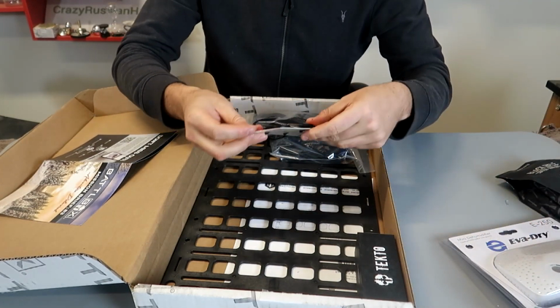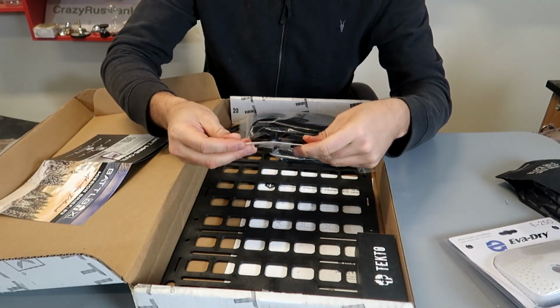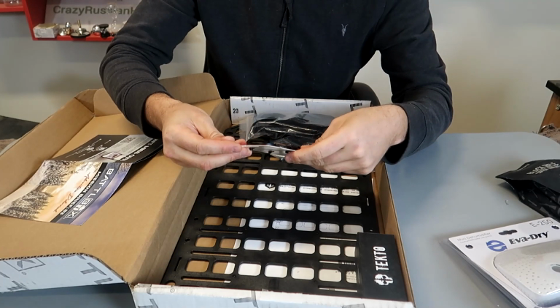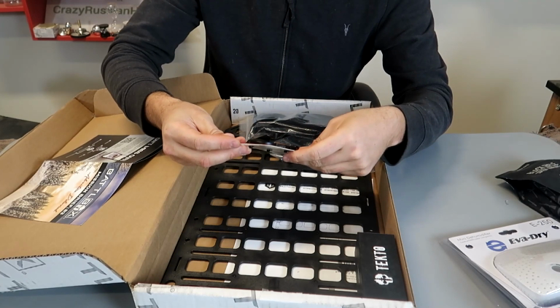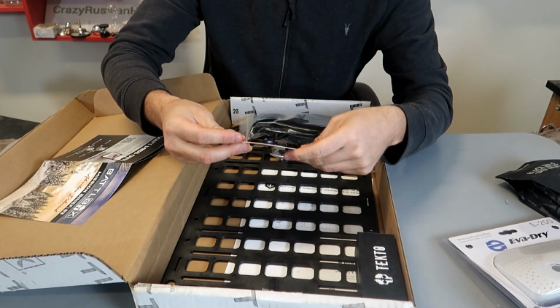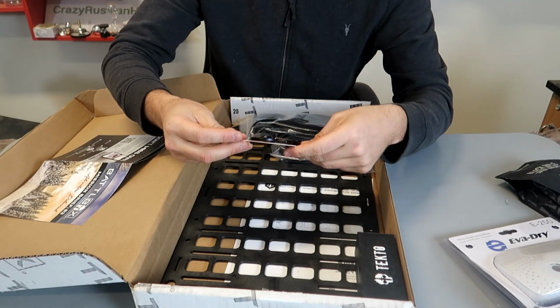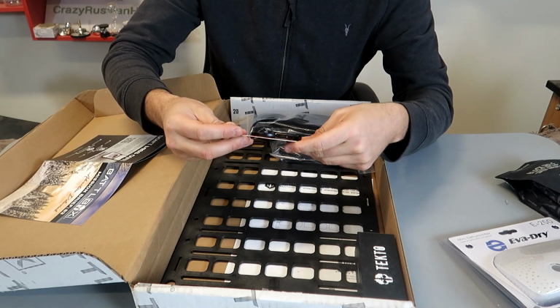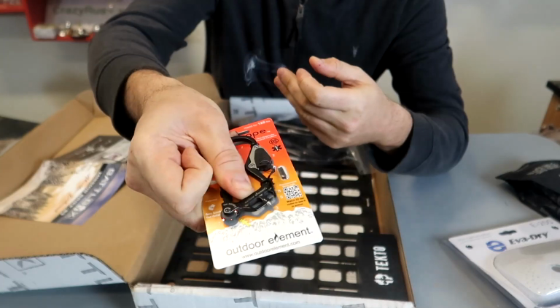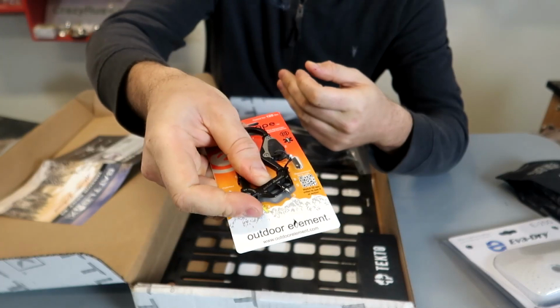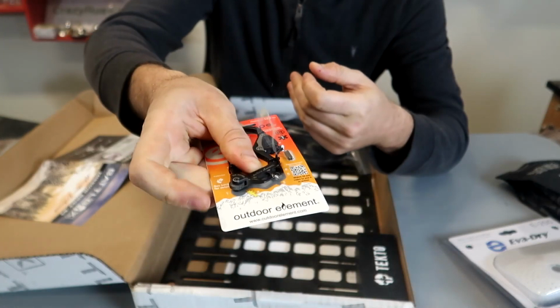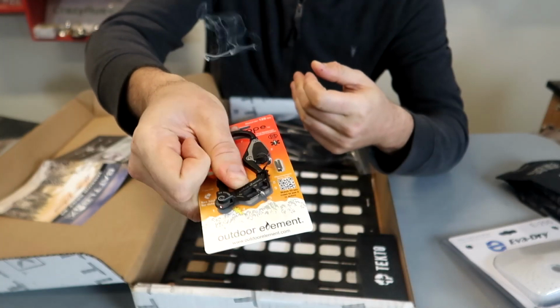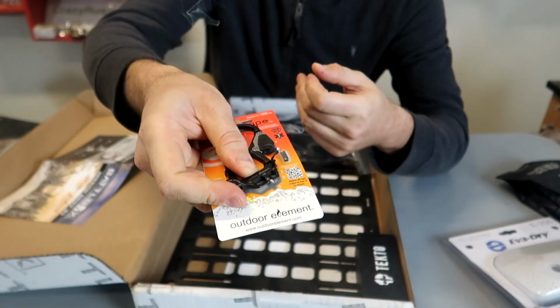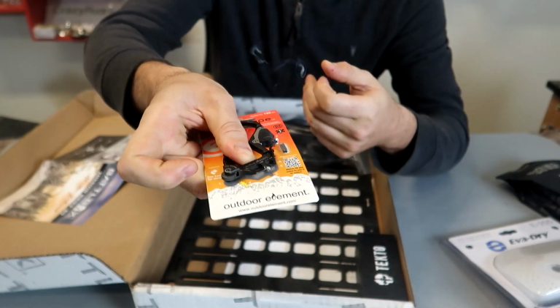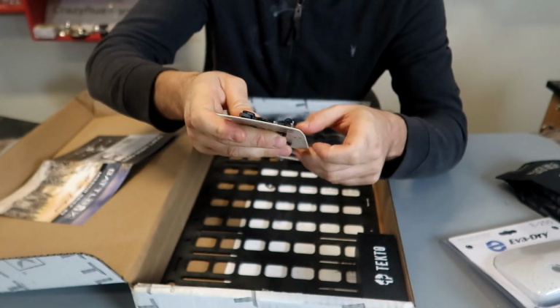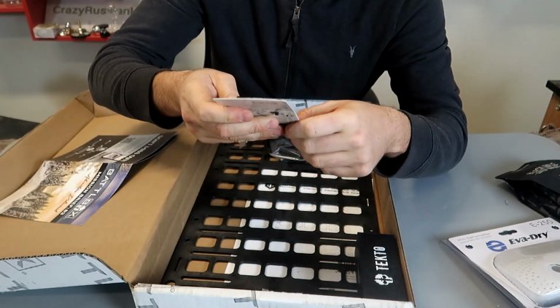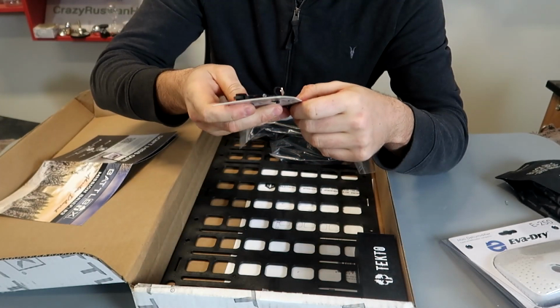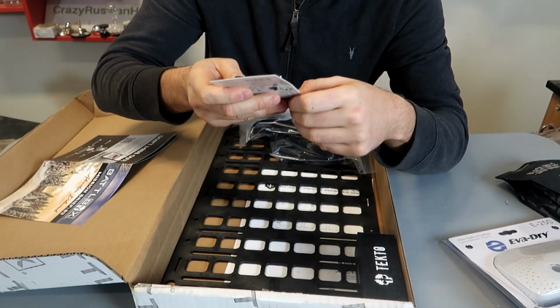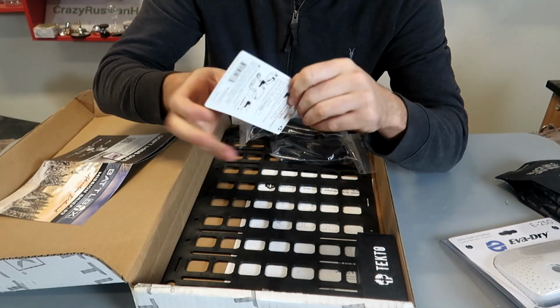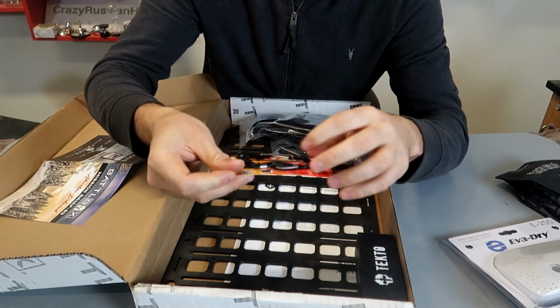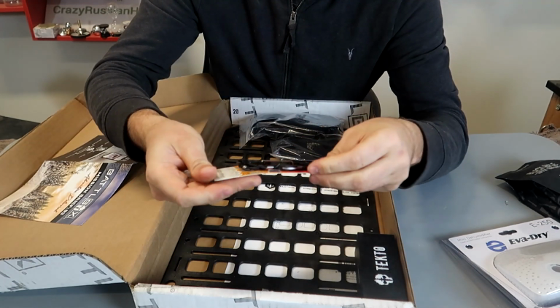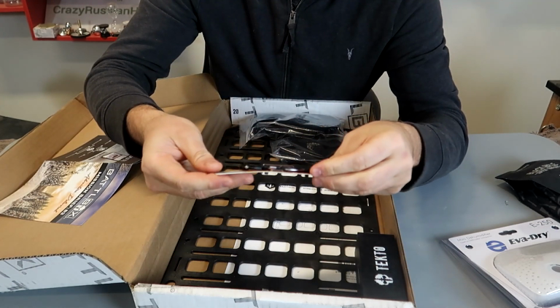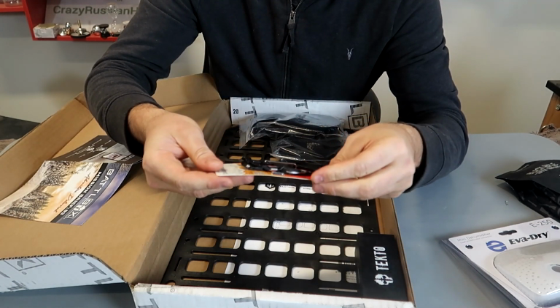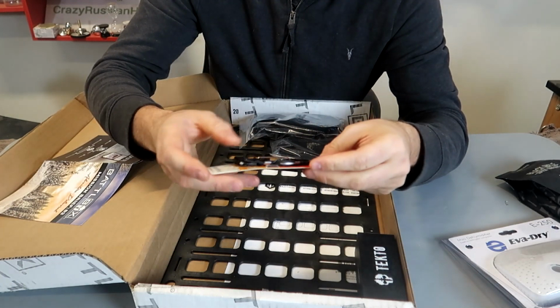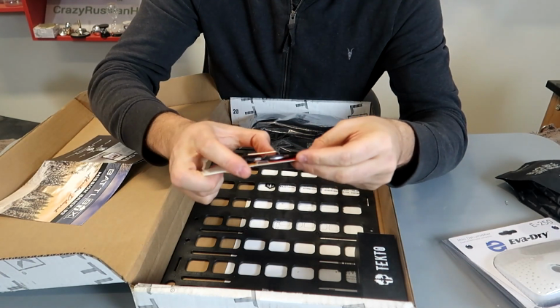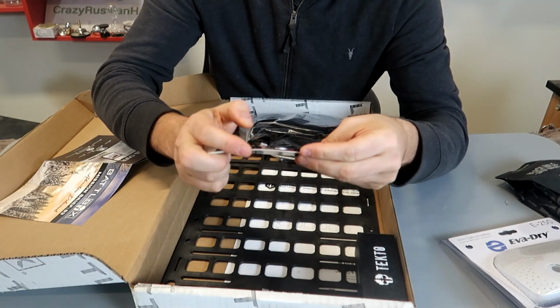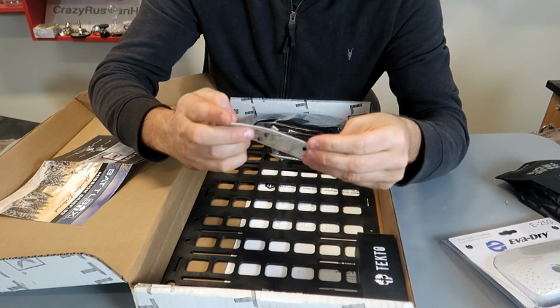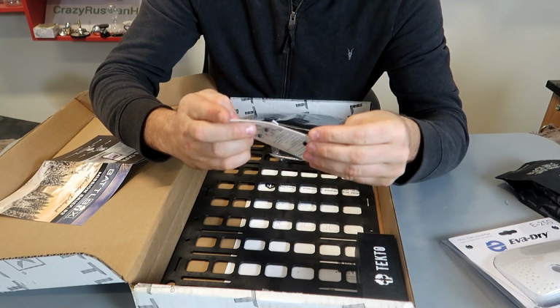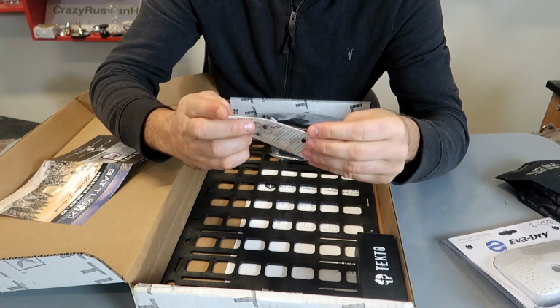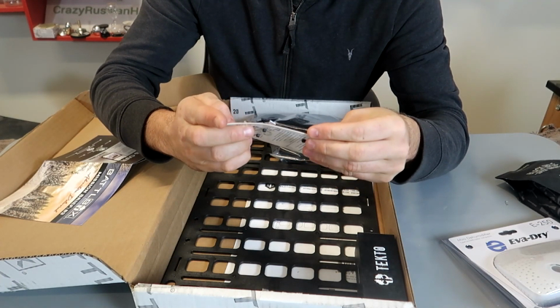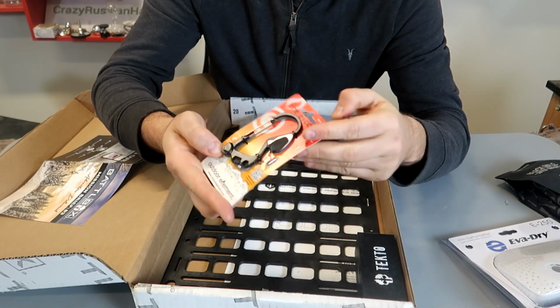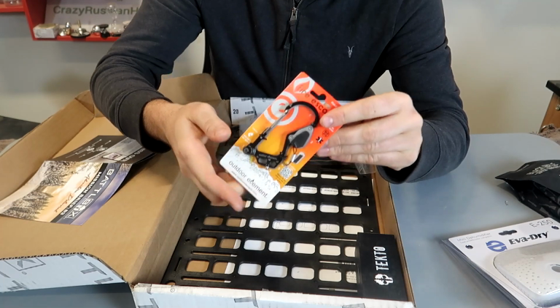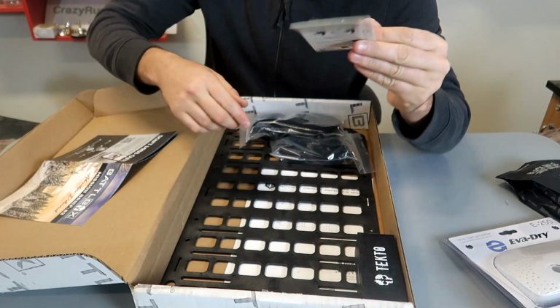What is that? Fire escape. You see that carabiner with the striker — that's kind of cool. Oh, there is also a rope cutter and carabiner. Interesting.